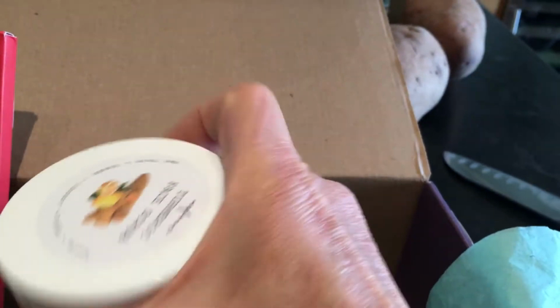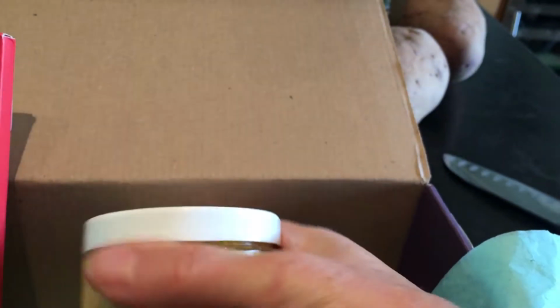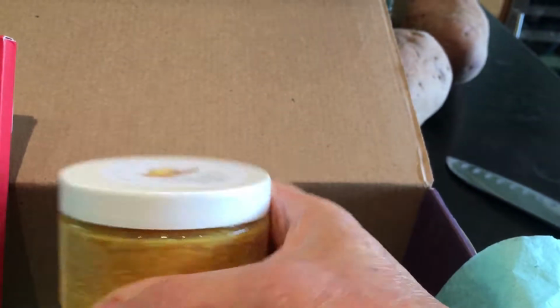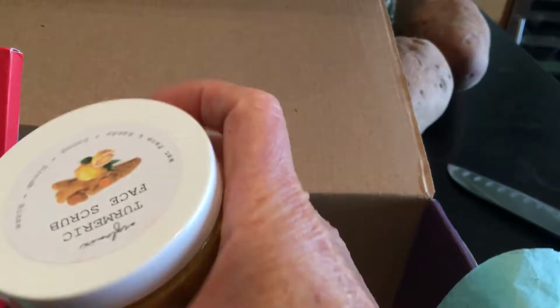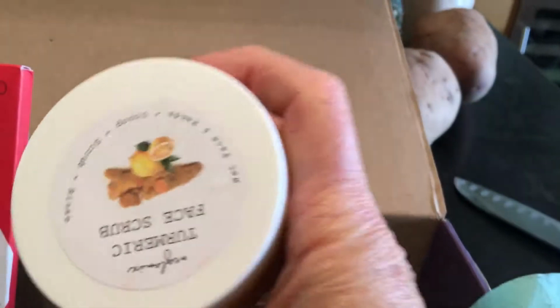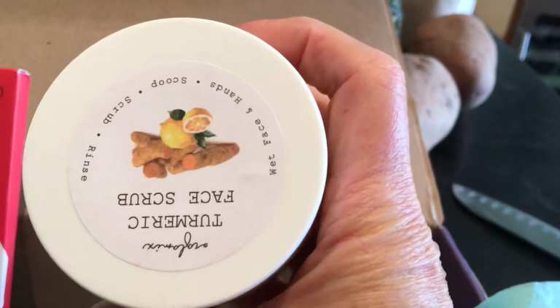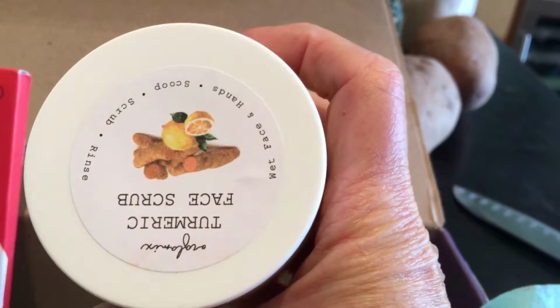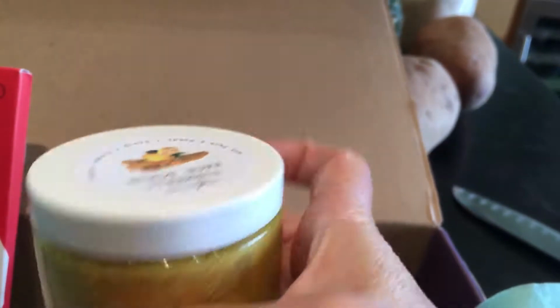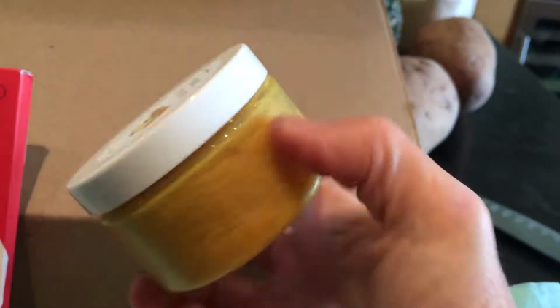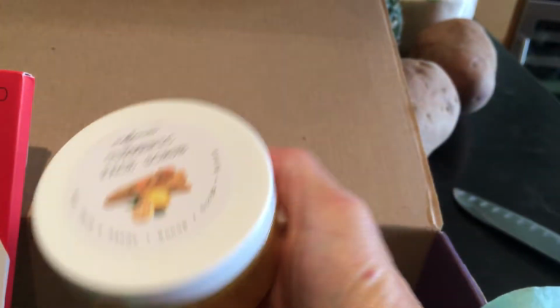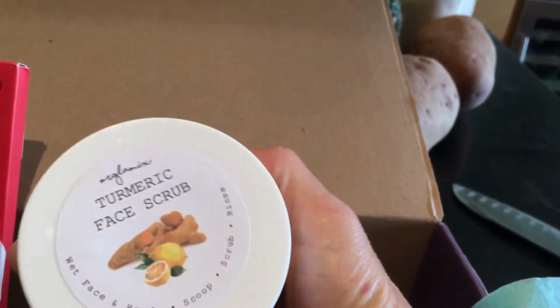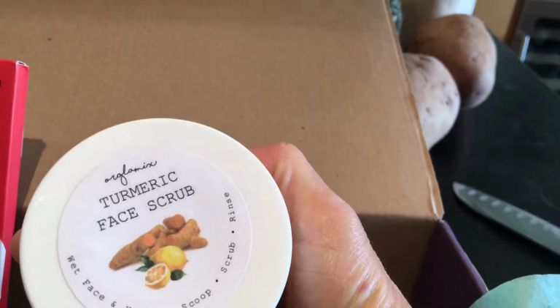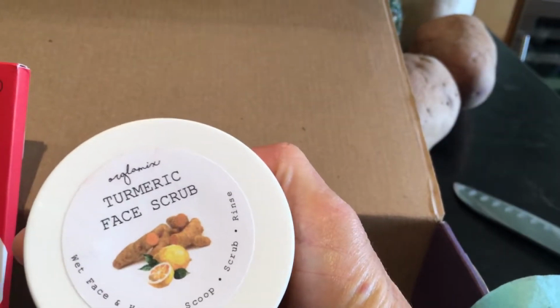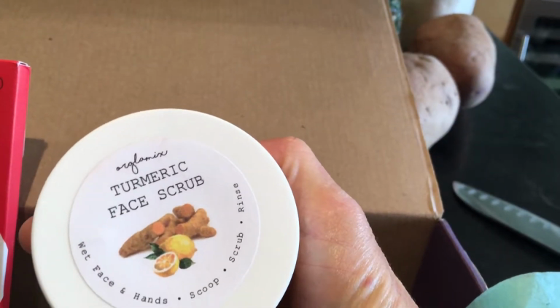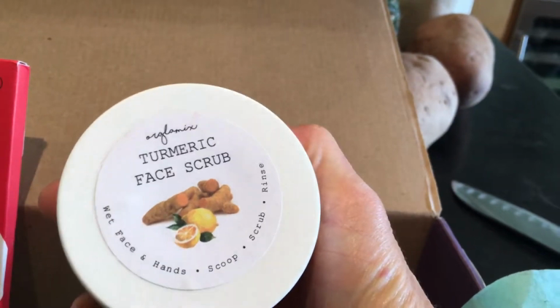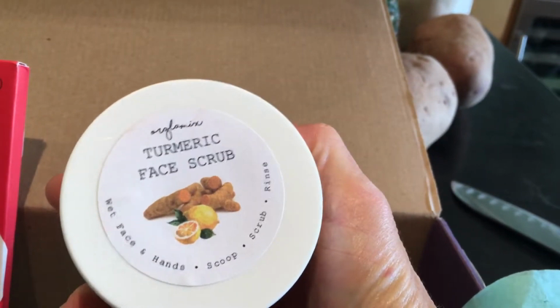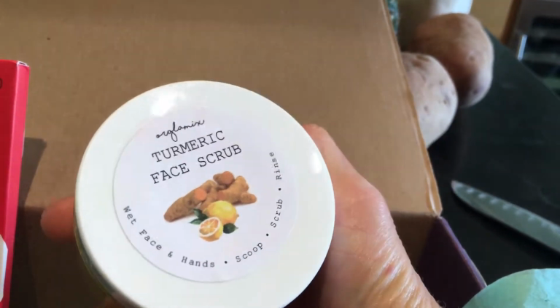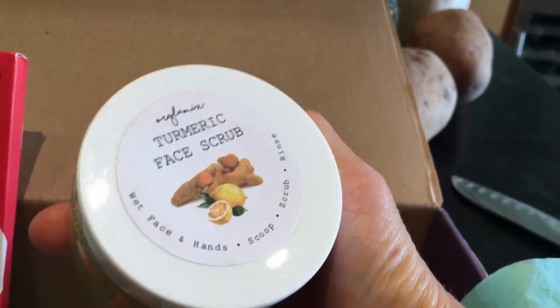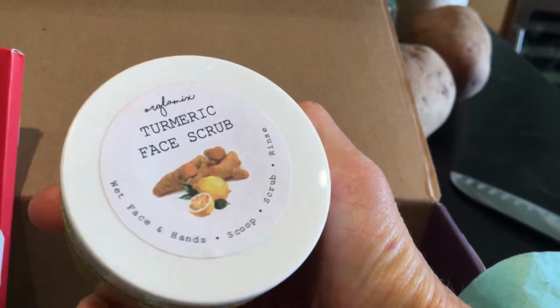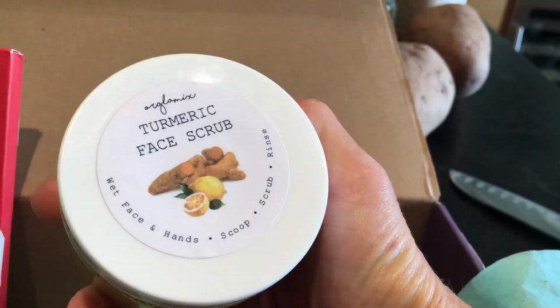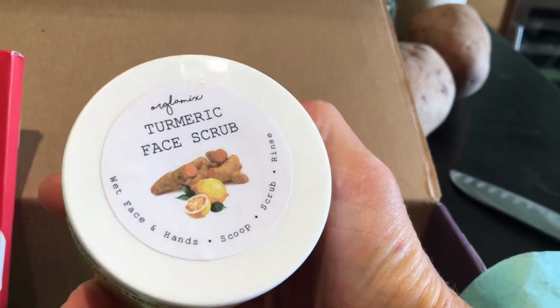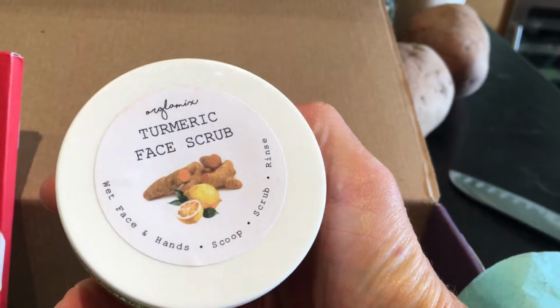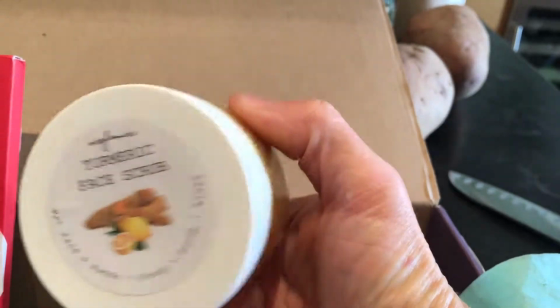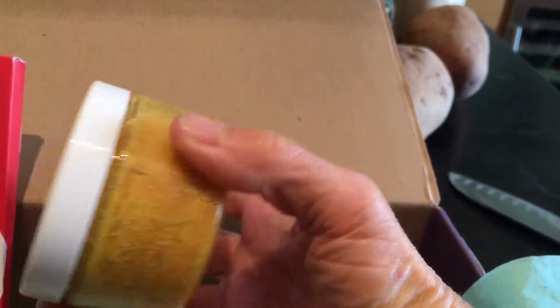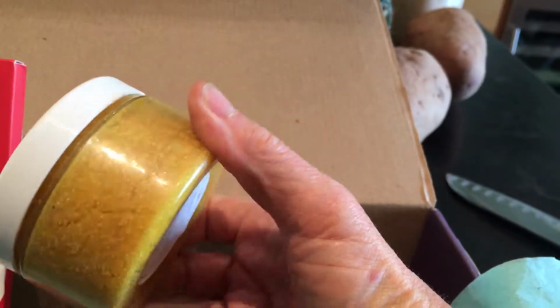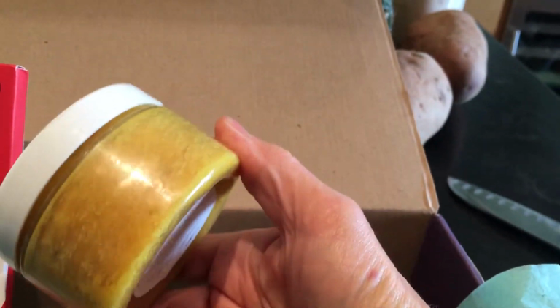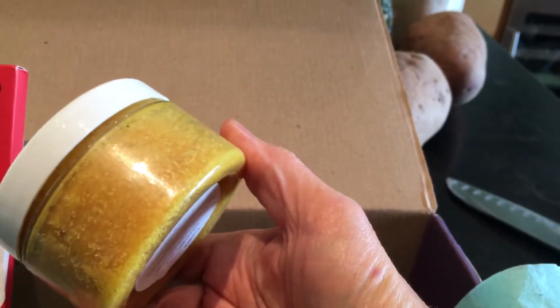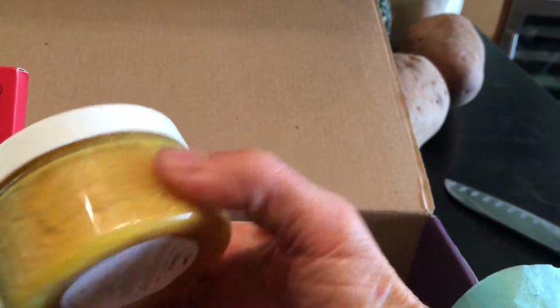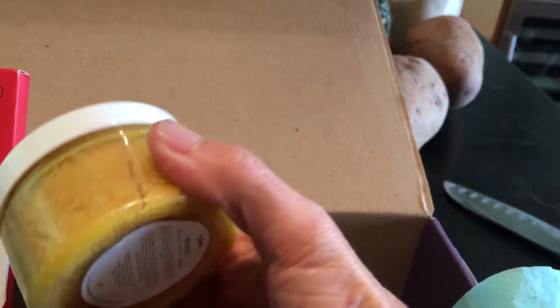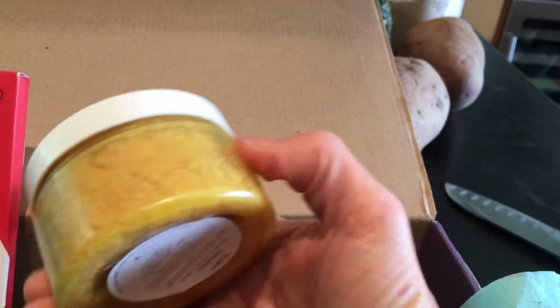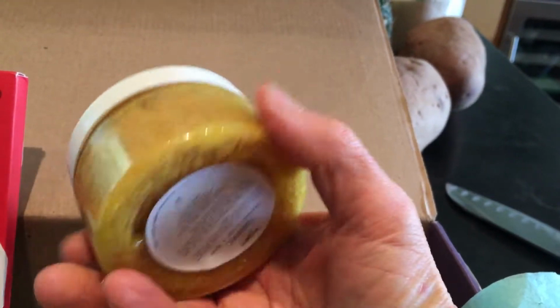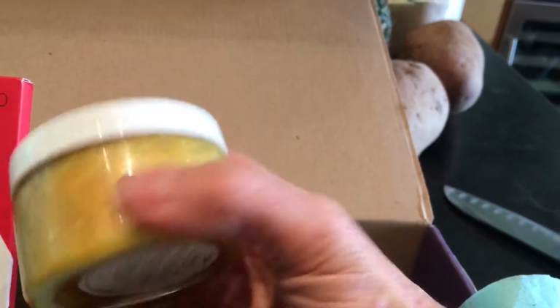Last but not least — a turmeric face scrub, for face and hands. Looking forward to using that. Nice.